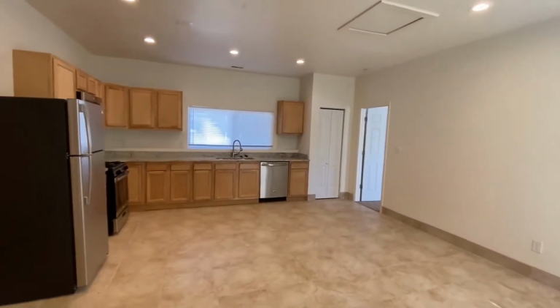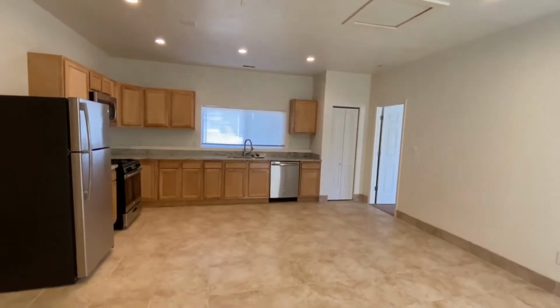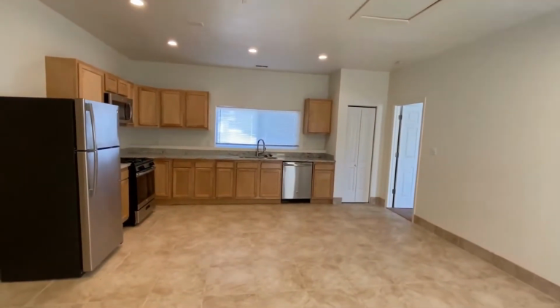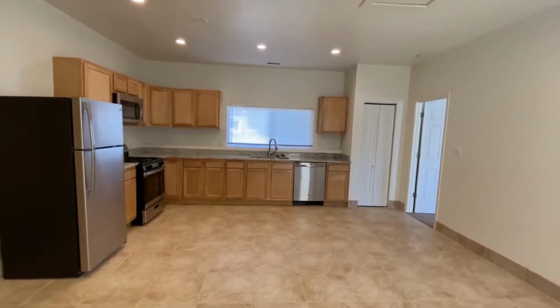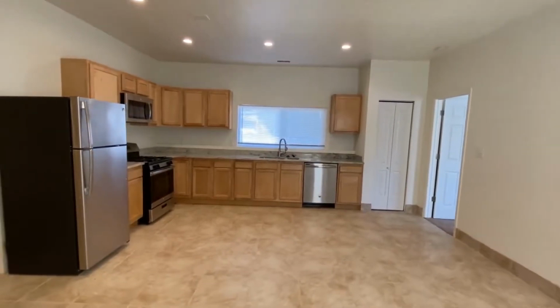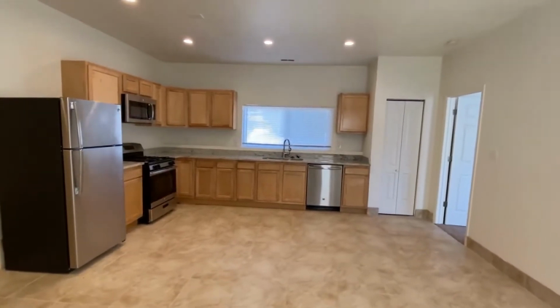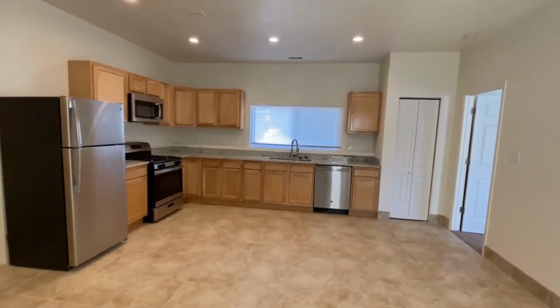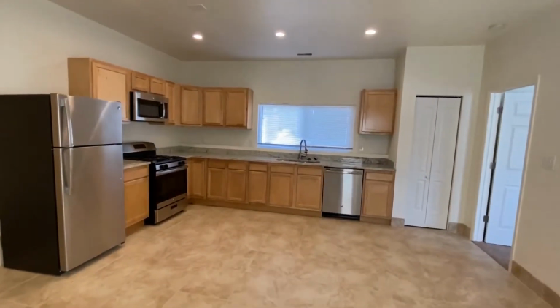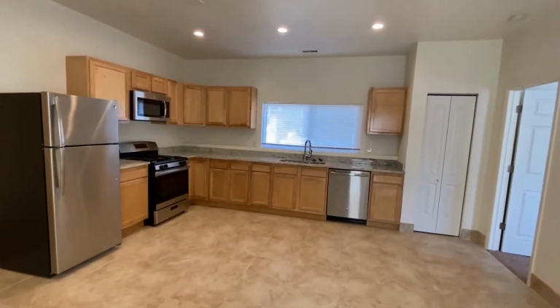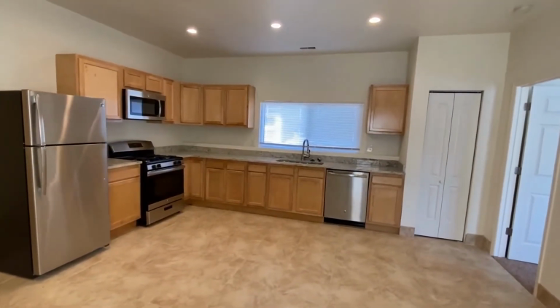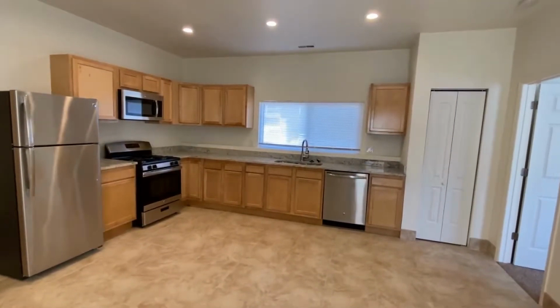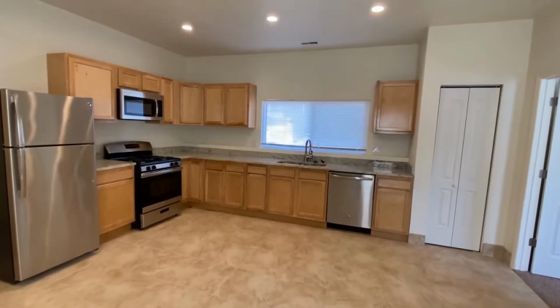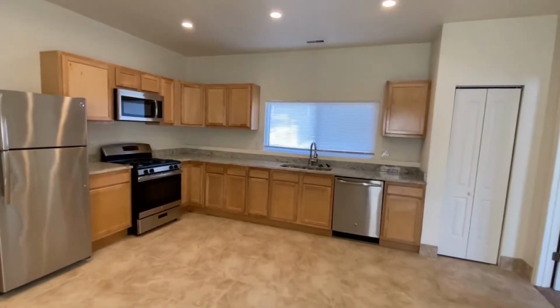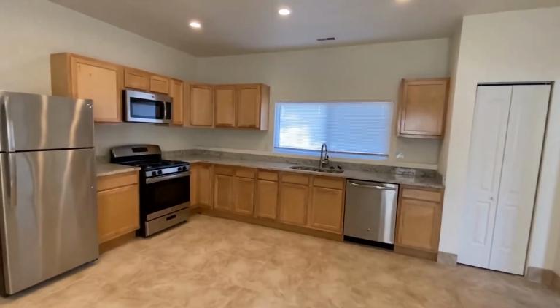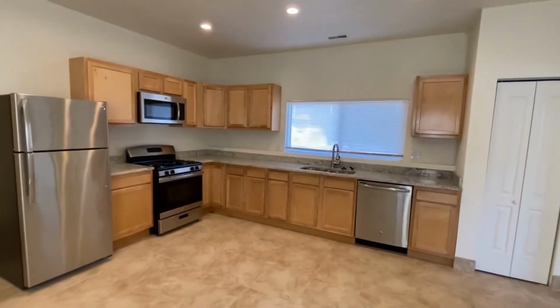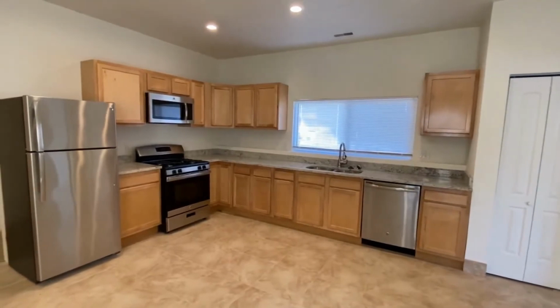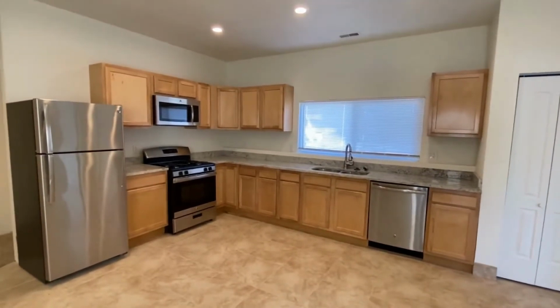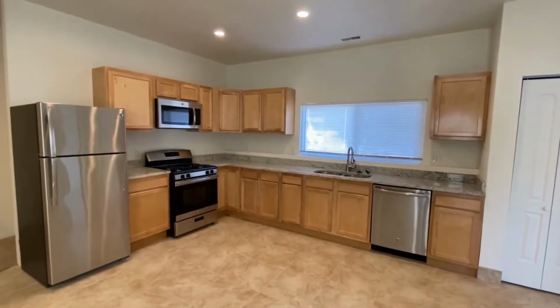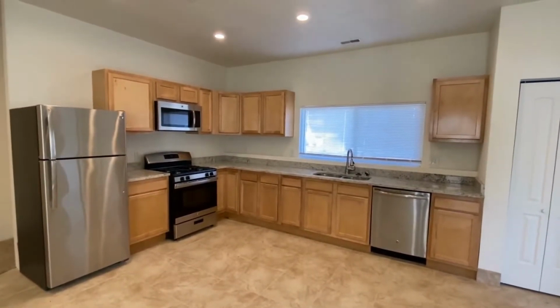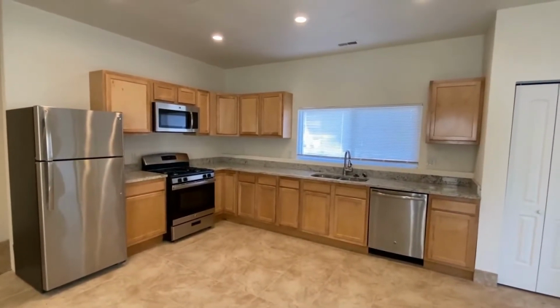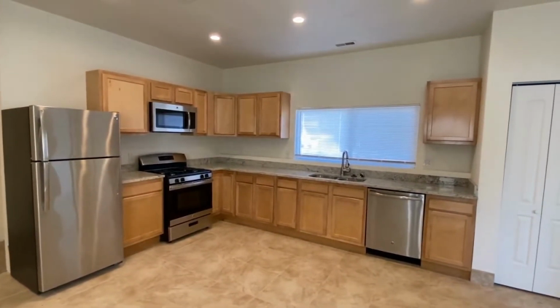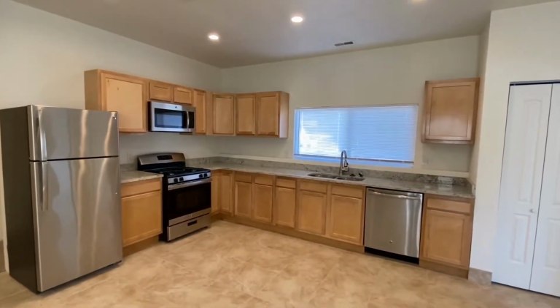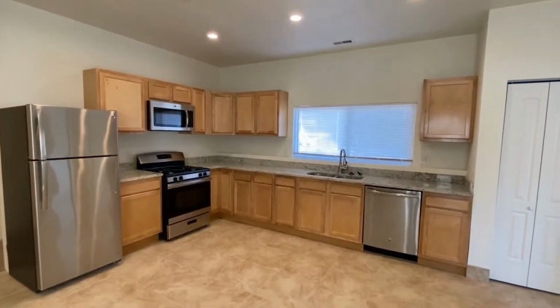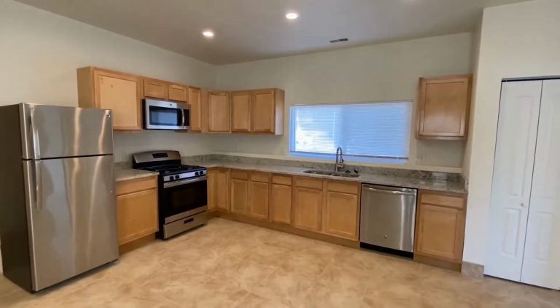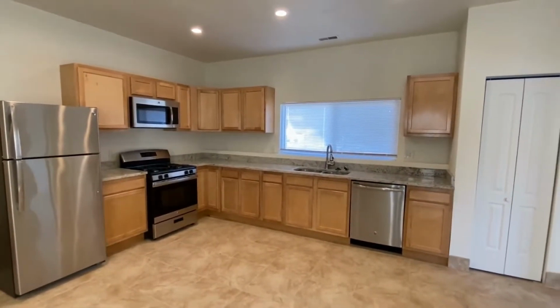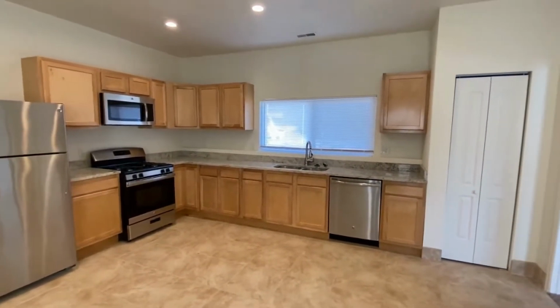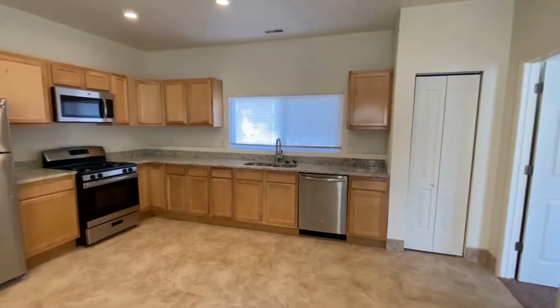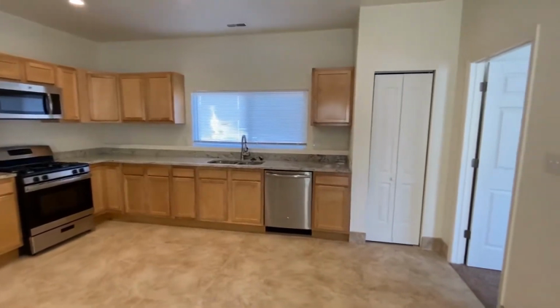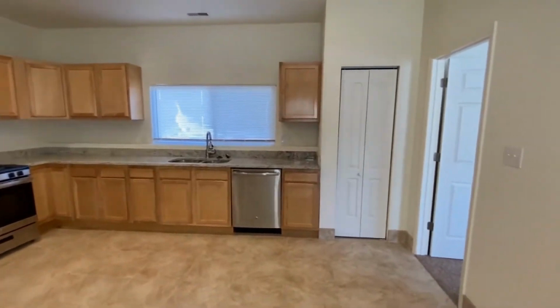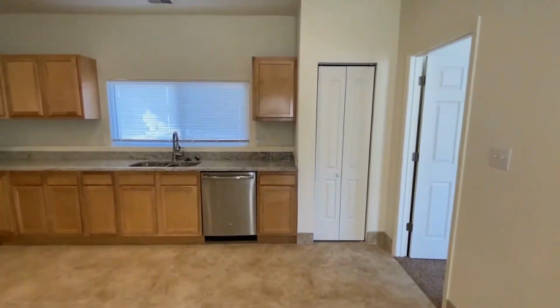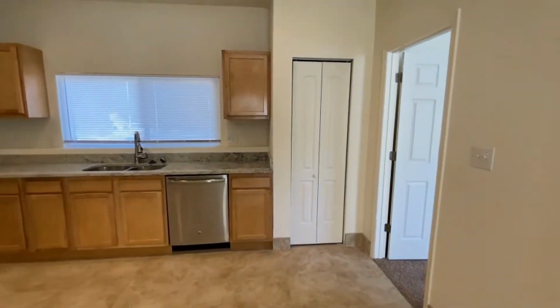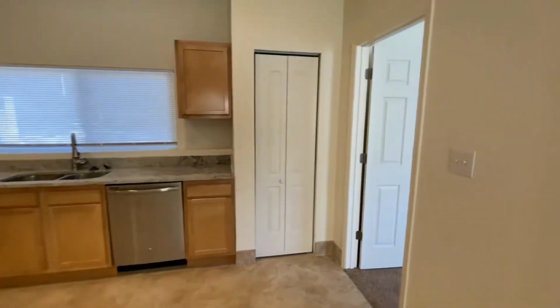You do have new appliances in here, including a refrigerator, stove, oven, microwave, dishwasher, and of course the disposal as well. You also have a really good amount of cabinet space and countertop space for a smaller unit here, with an additional little pantry space right there to the right.